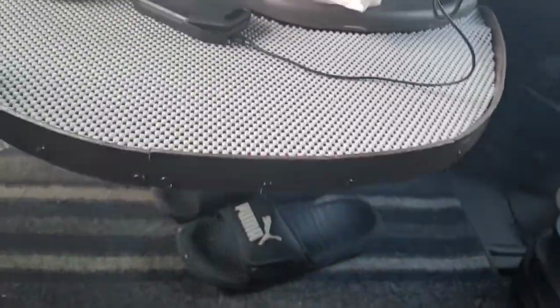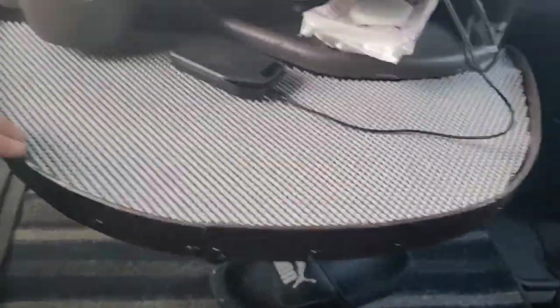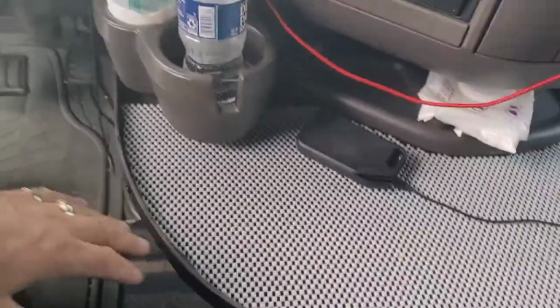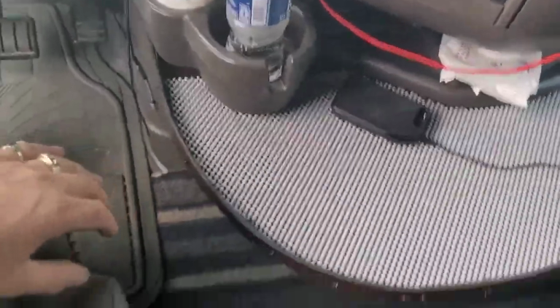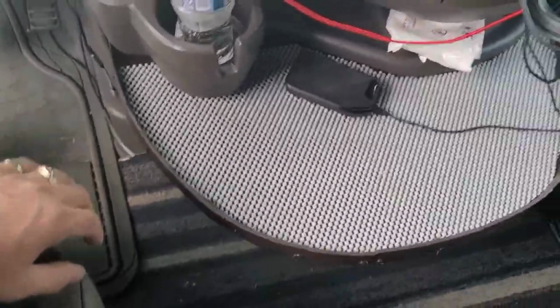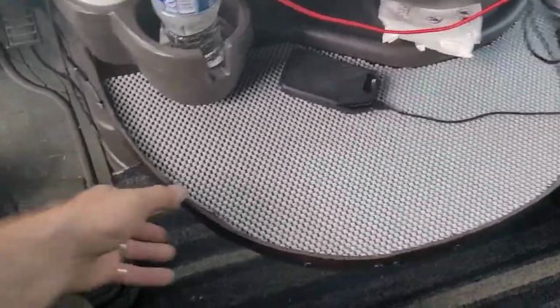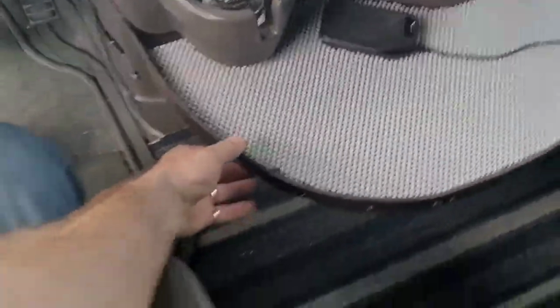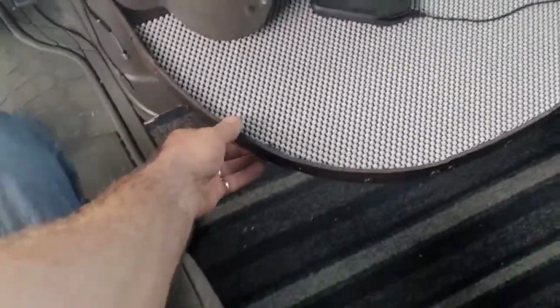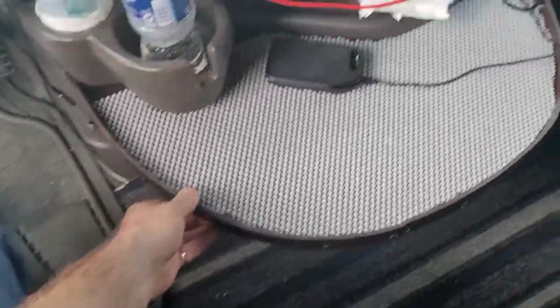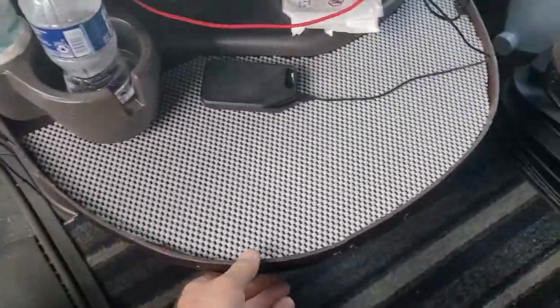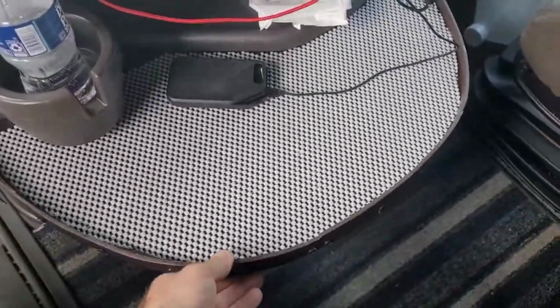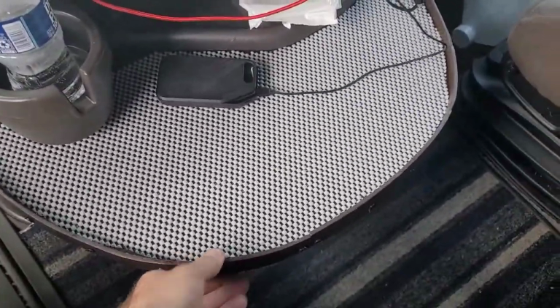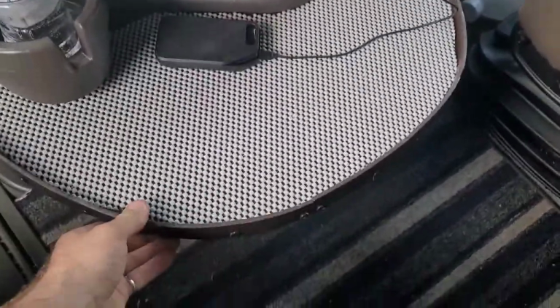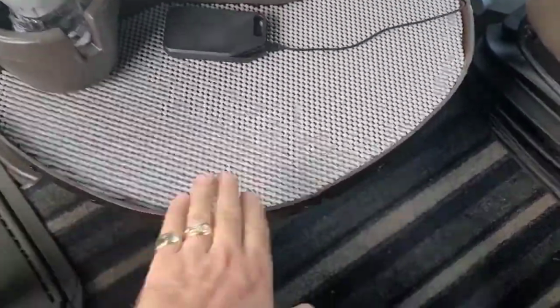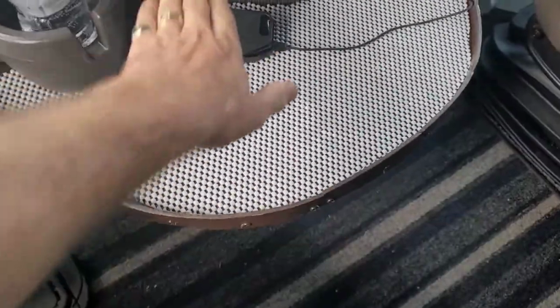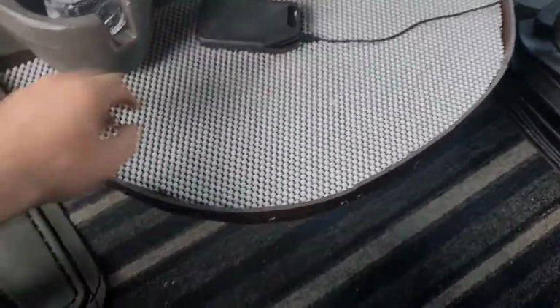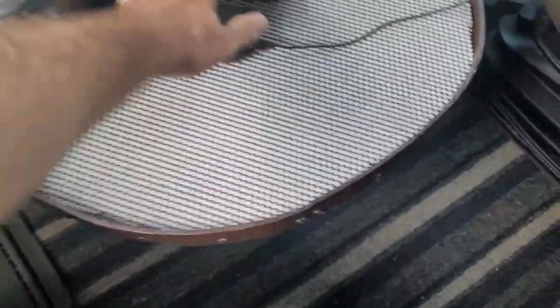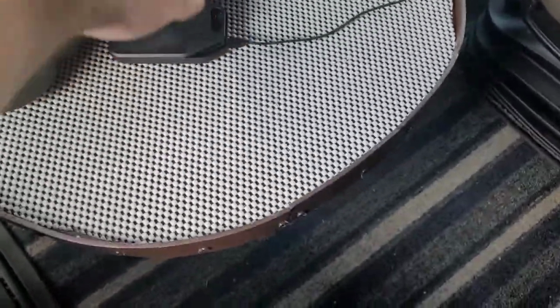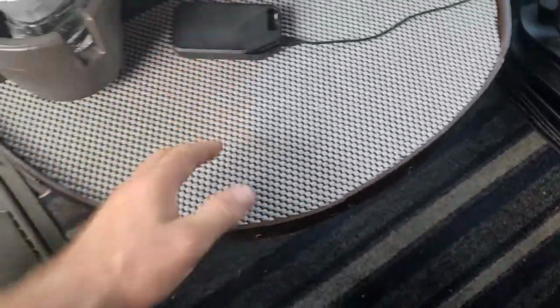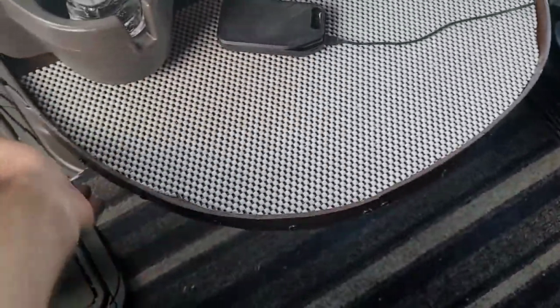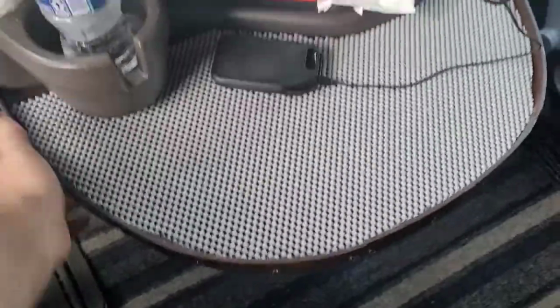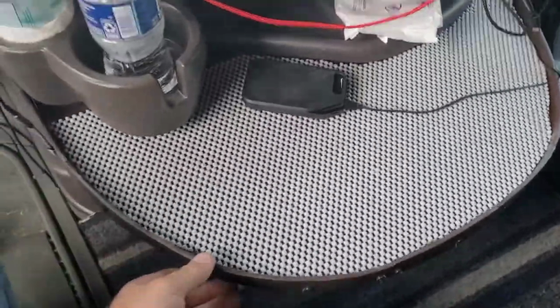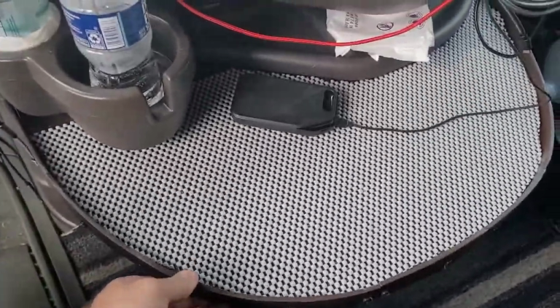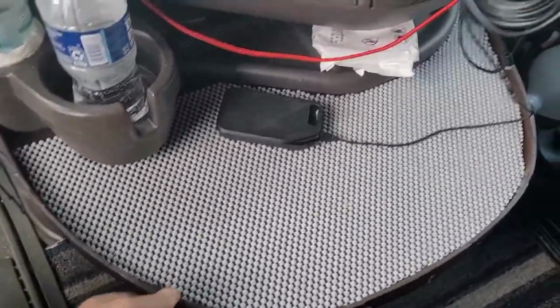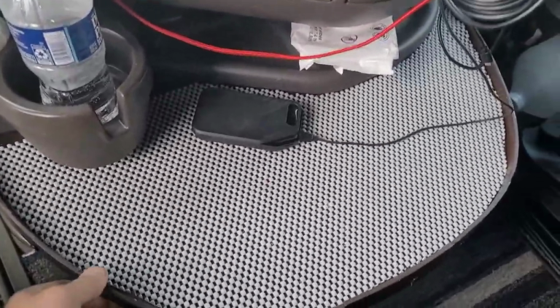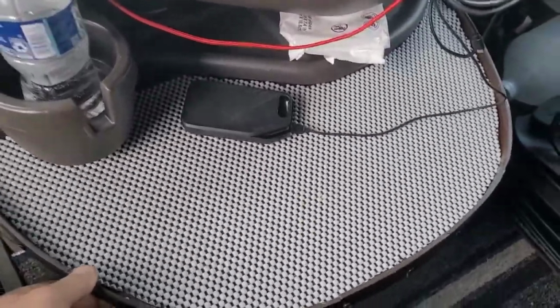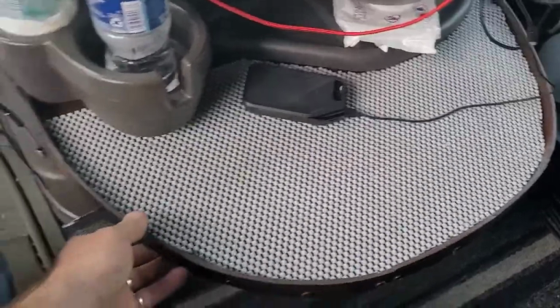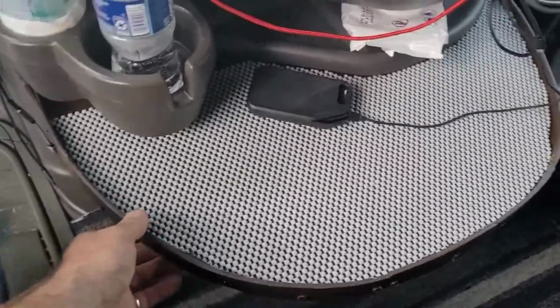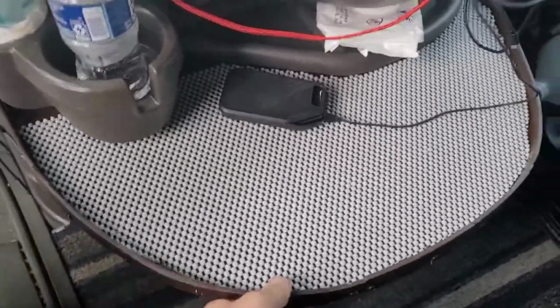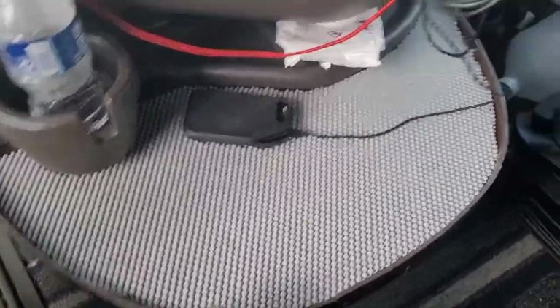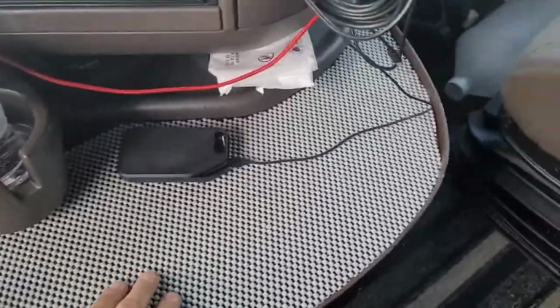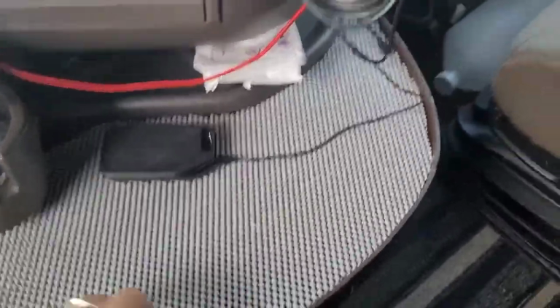I put two screws, one screw on each side, and it's pretty stable — it's not going anywhere. It stays really good.